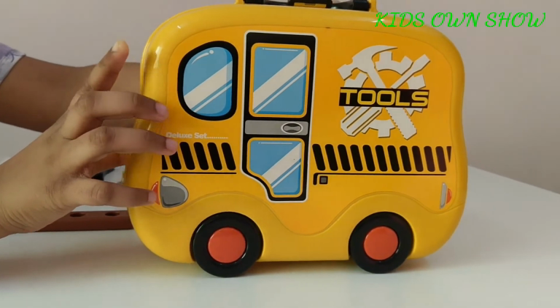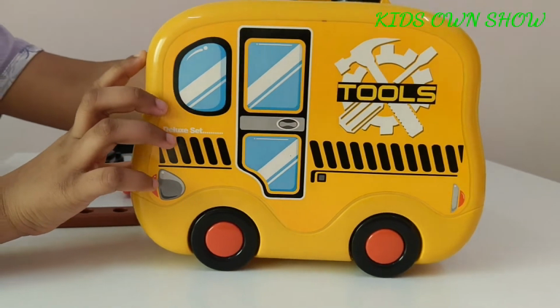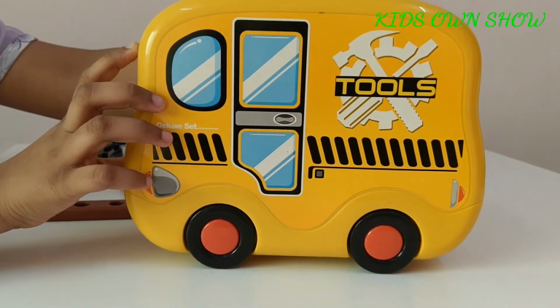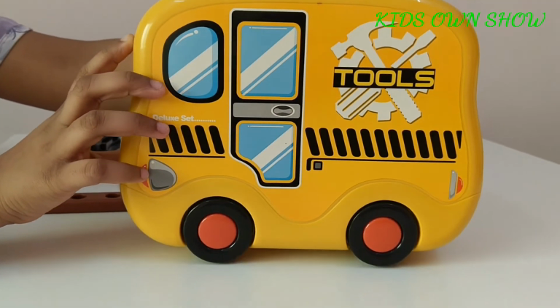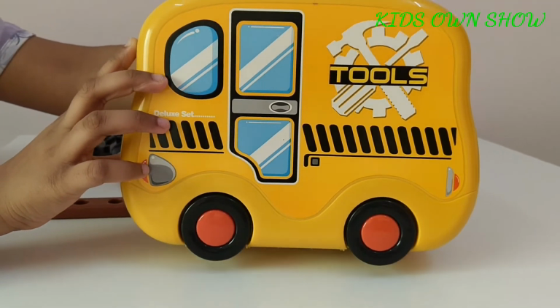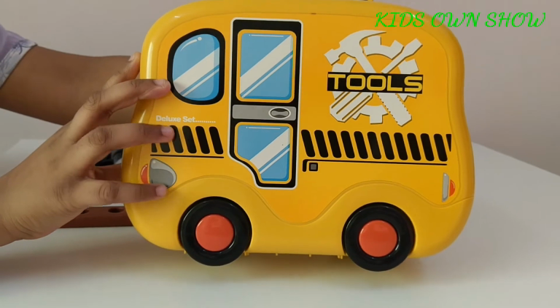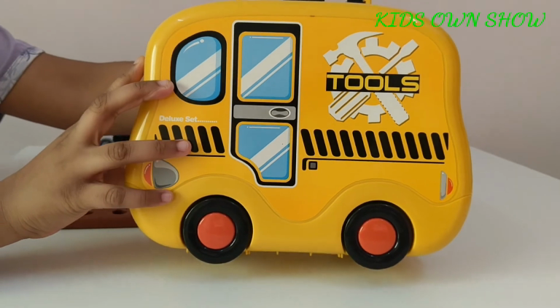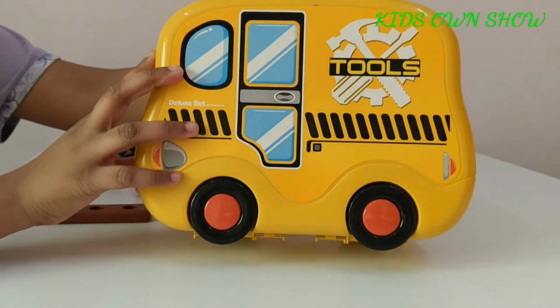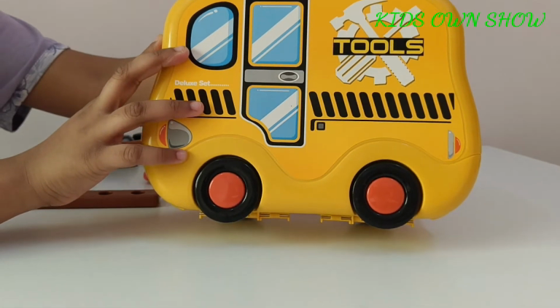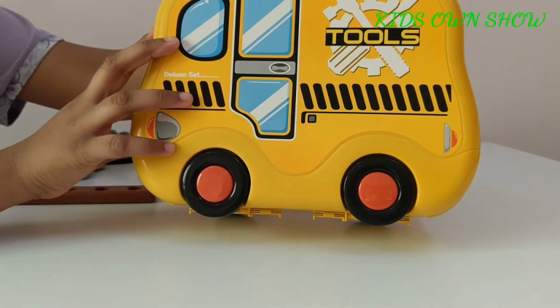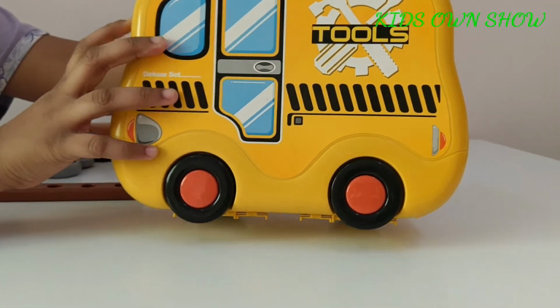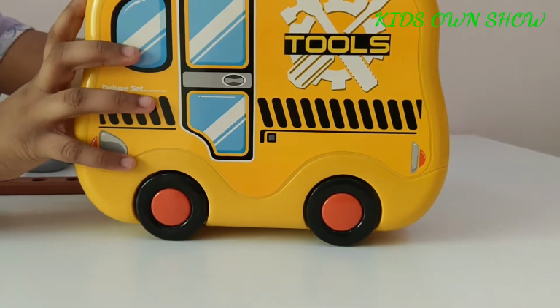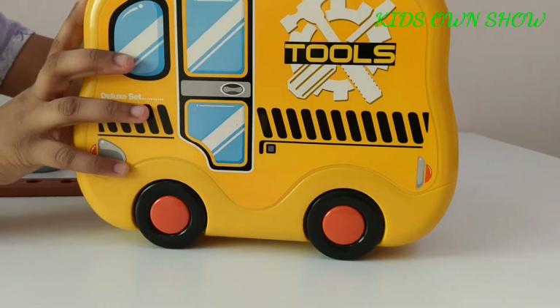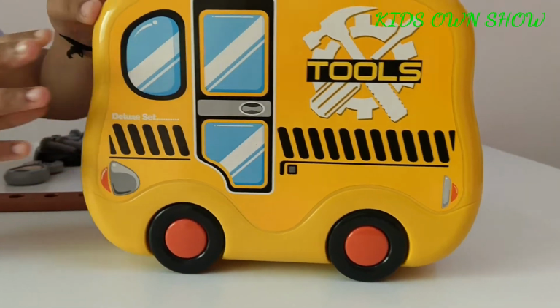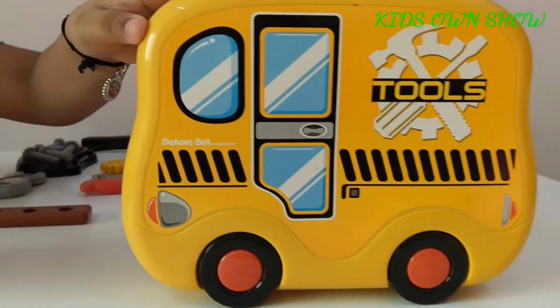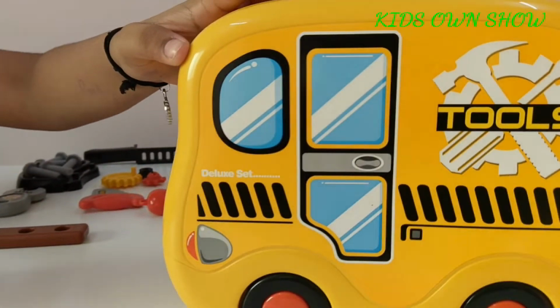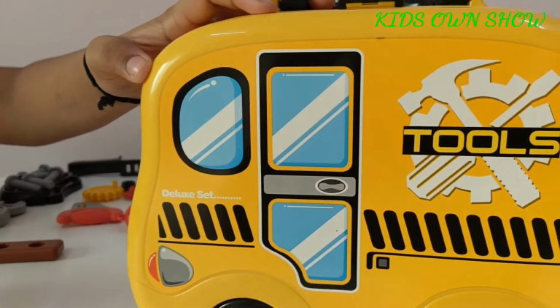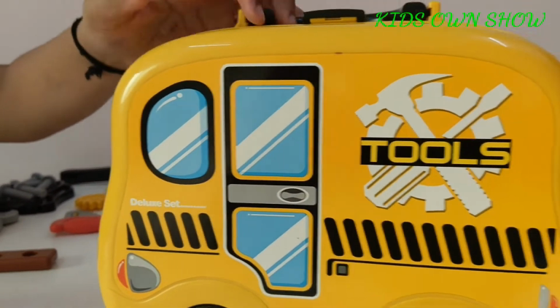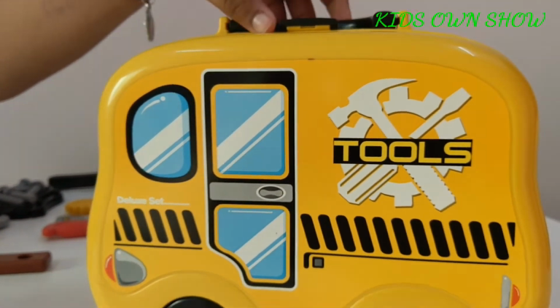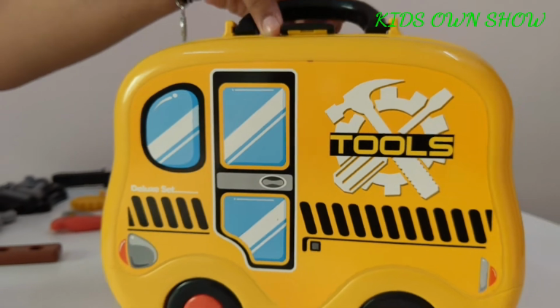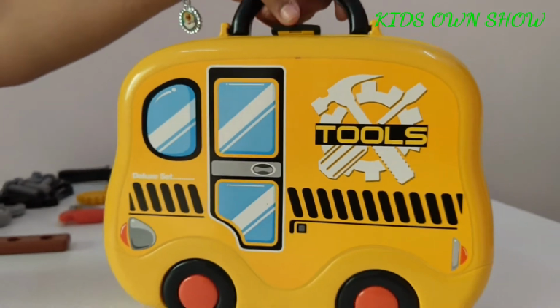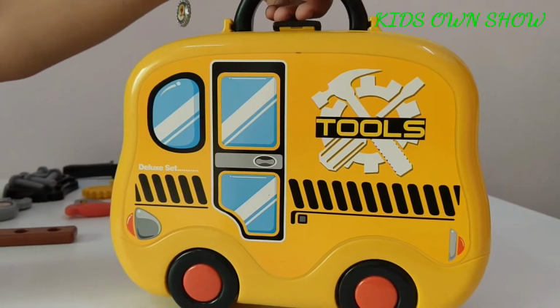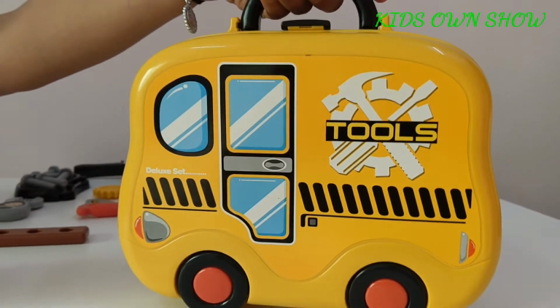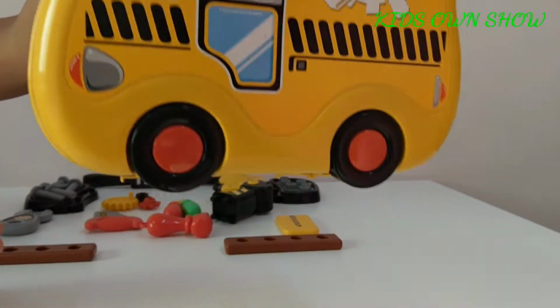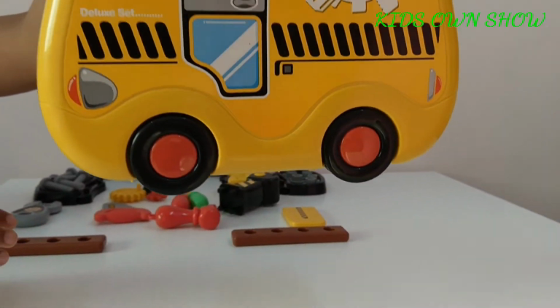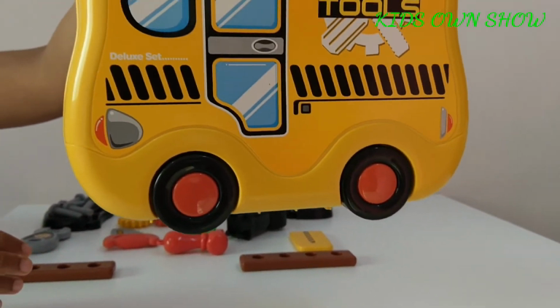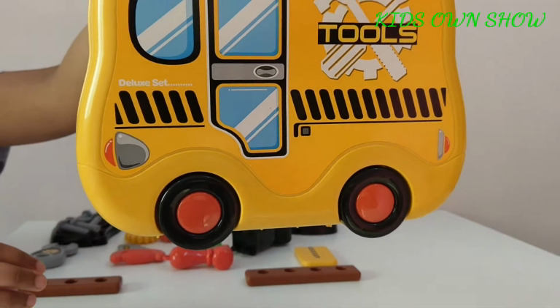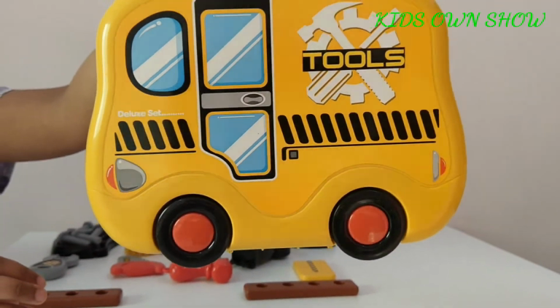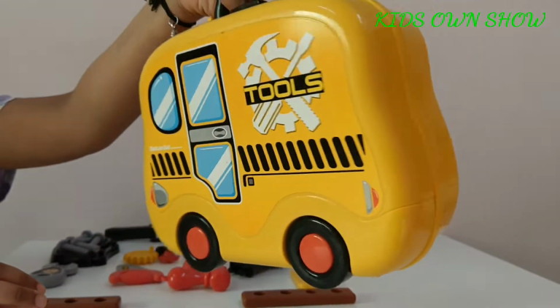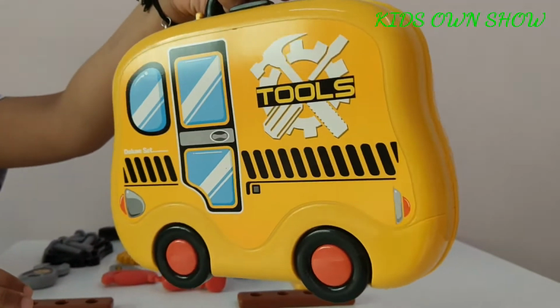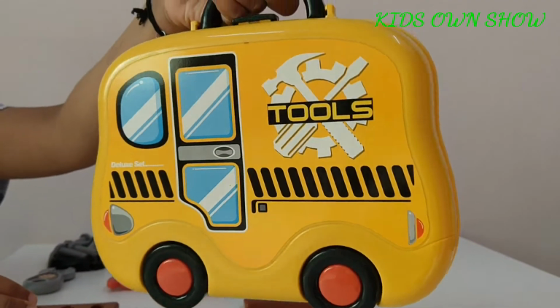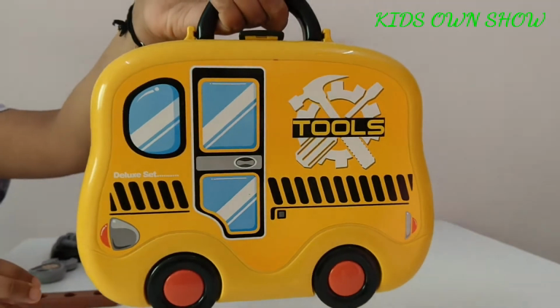This tool set is also a bus and children can play with it by moving it like a bus, and it also has a handle for holding it and can be easily packed and stored.